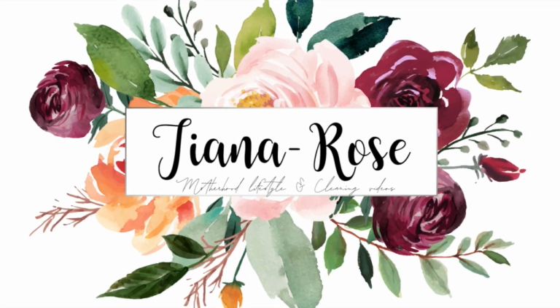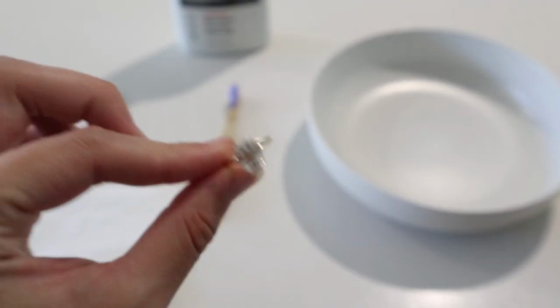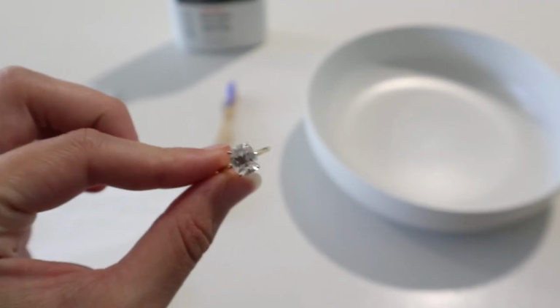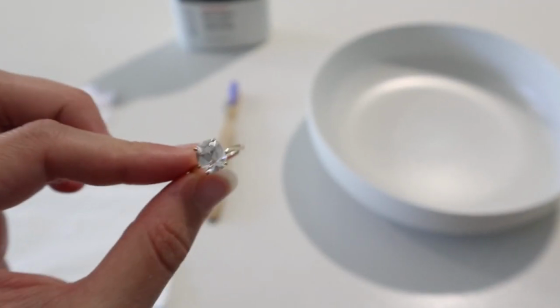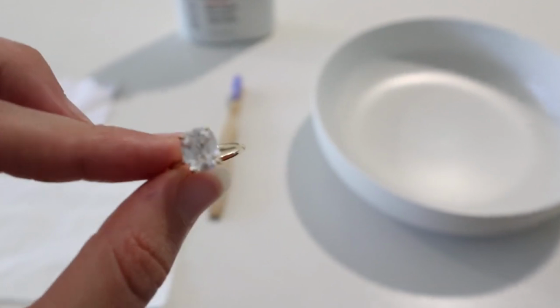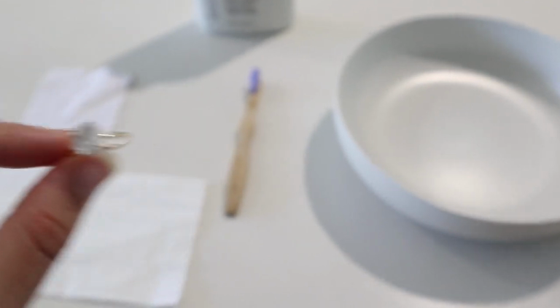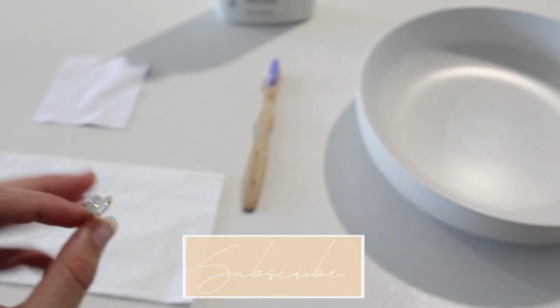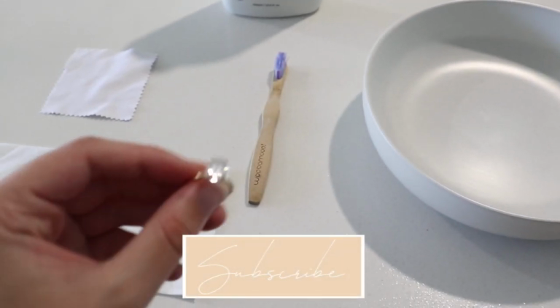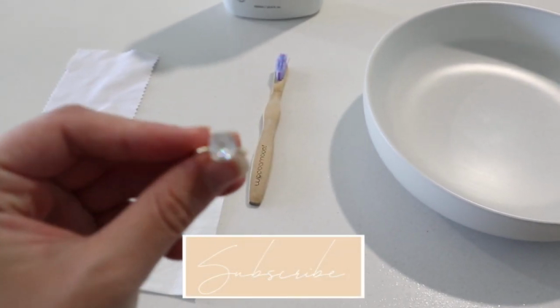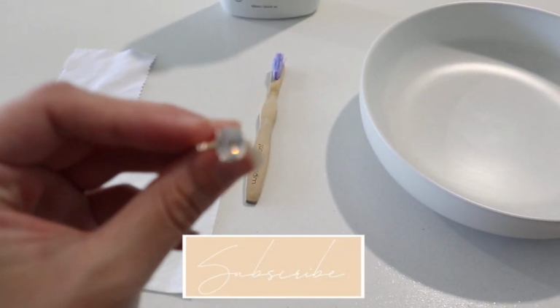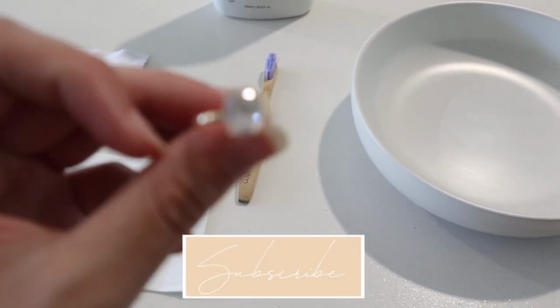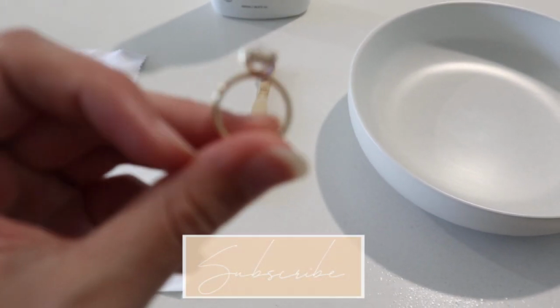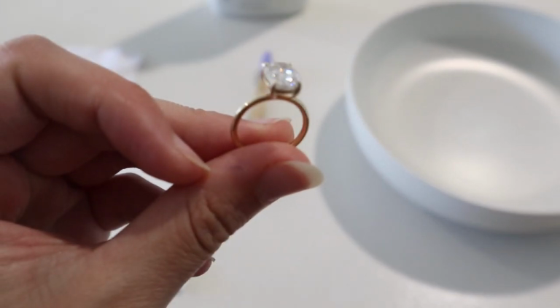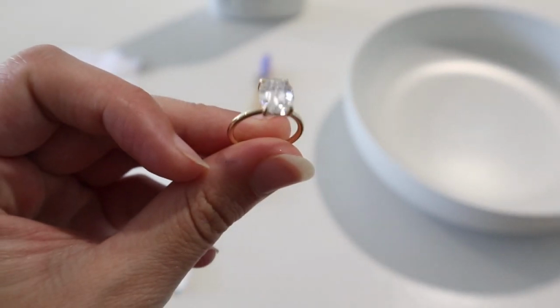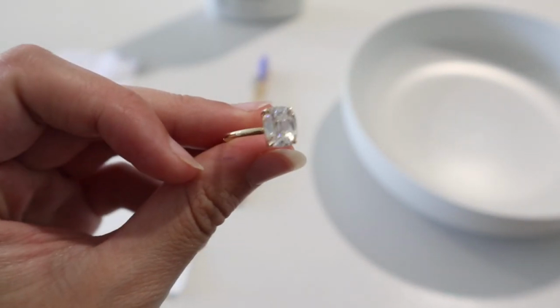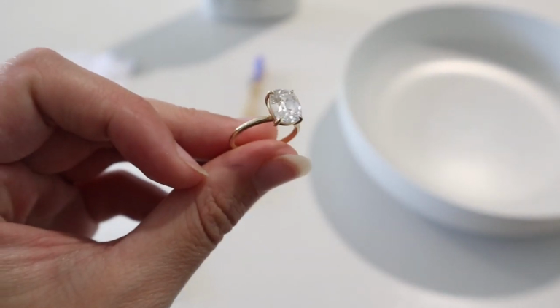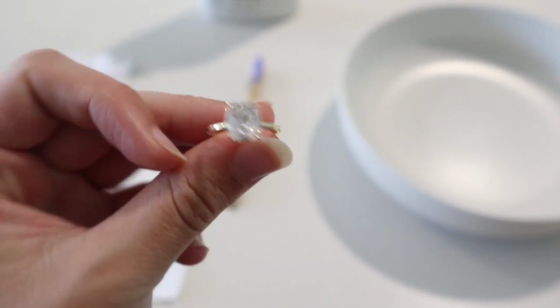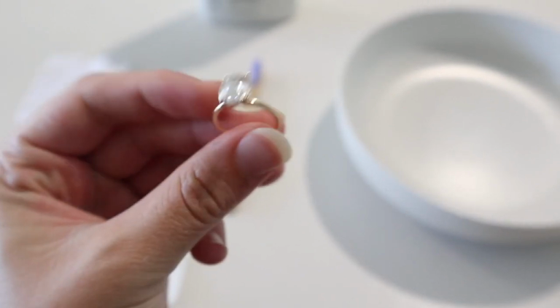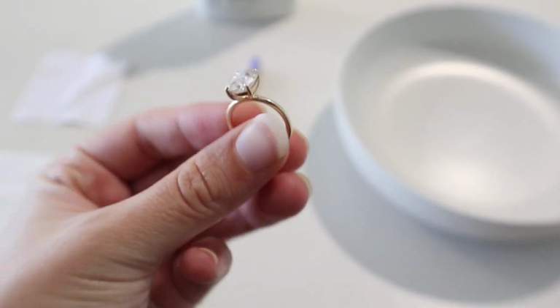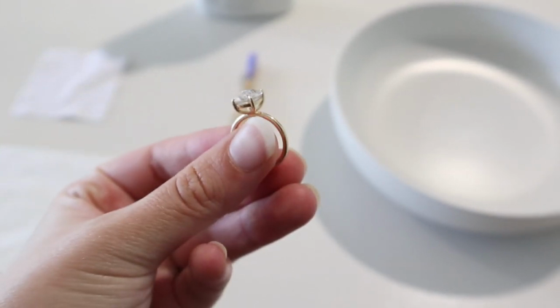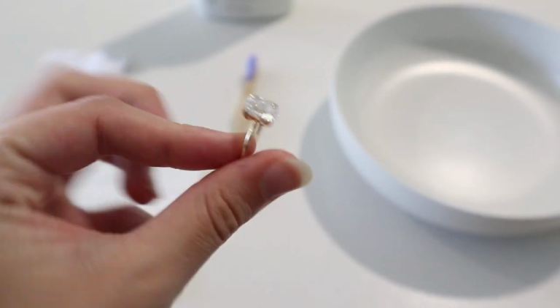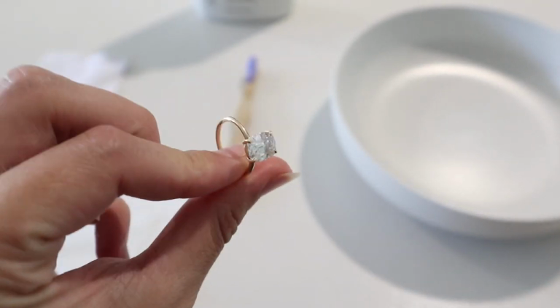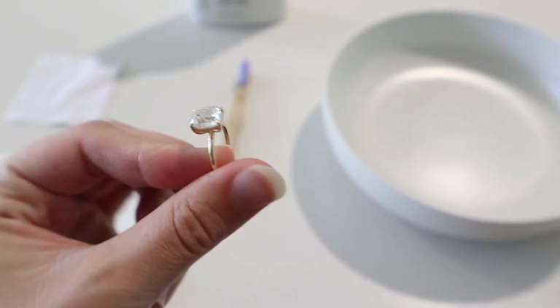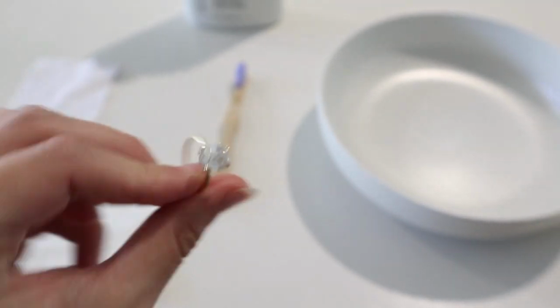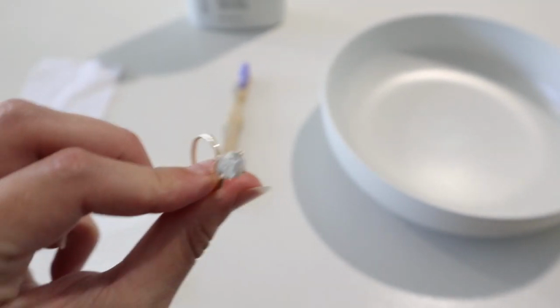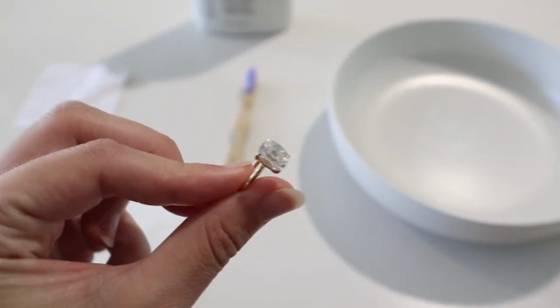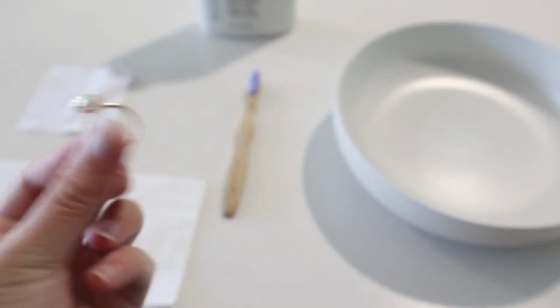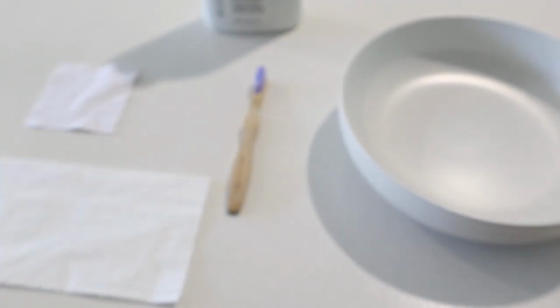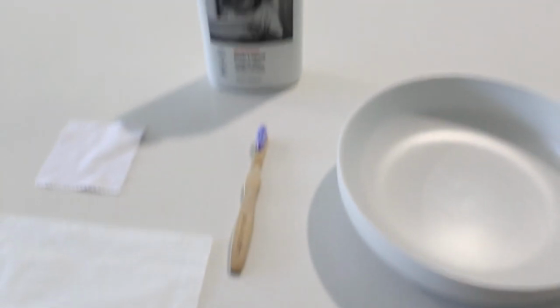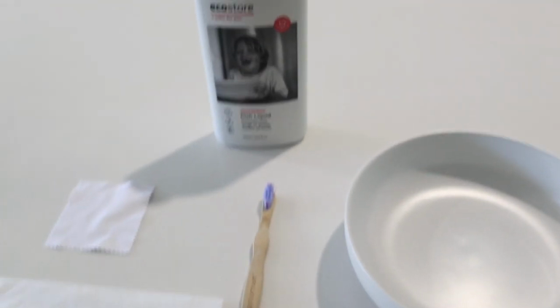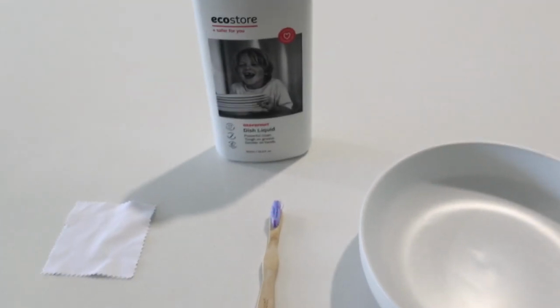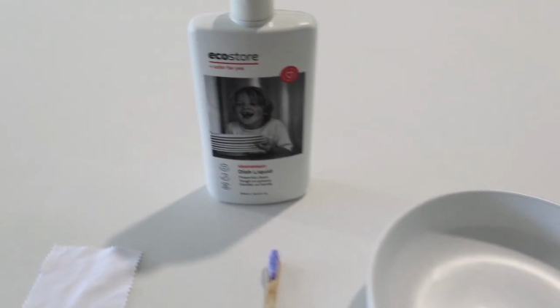Hey guys, welcome back to my channel. In today's video, I'm going to show you how to clean your moissanite ring without damaging it. This is a simple technique that you can use at home.